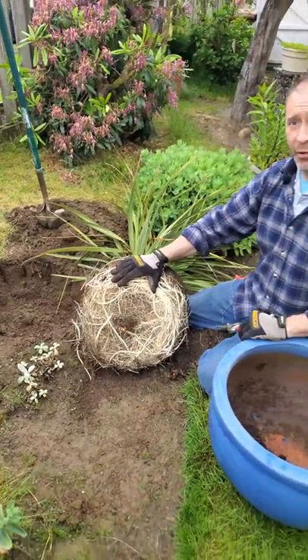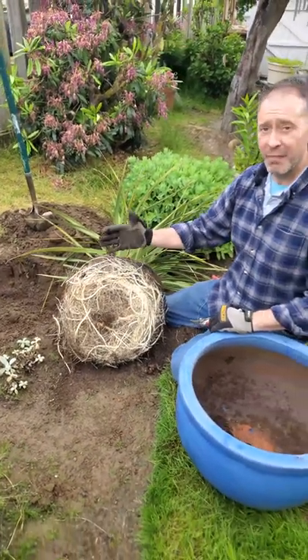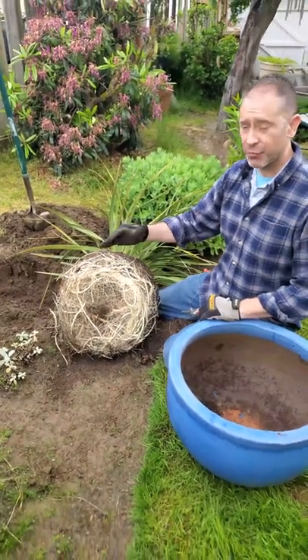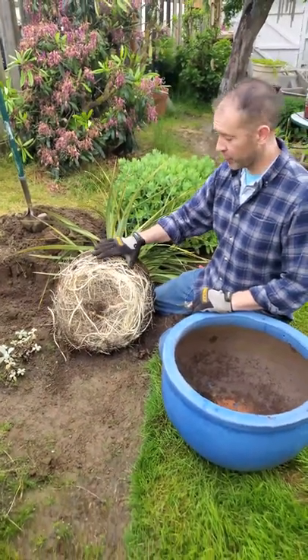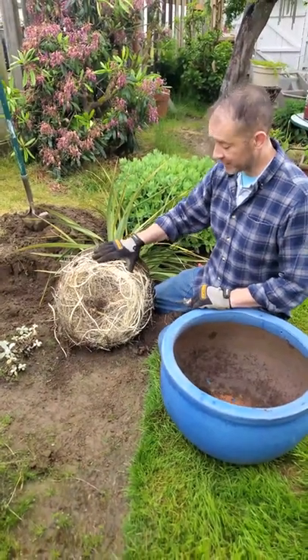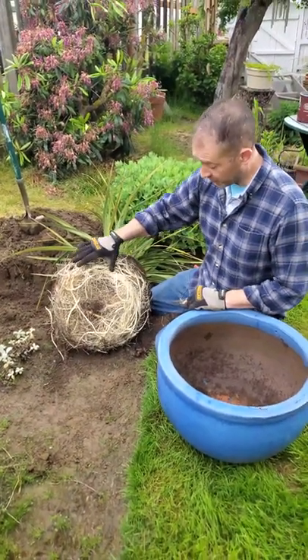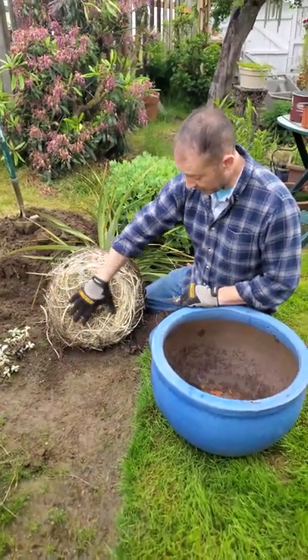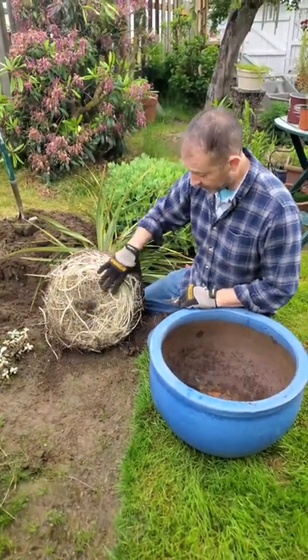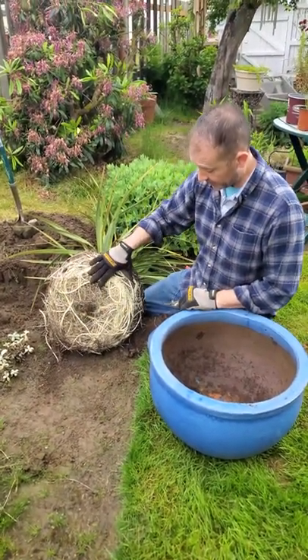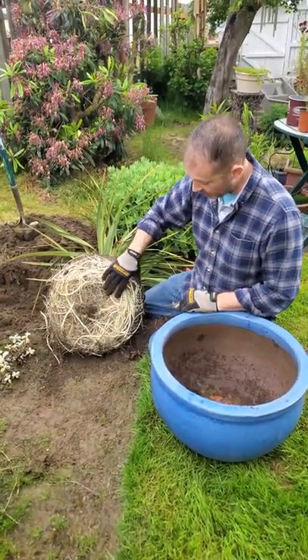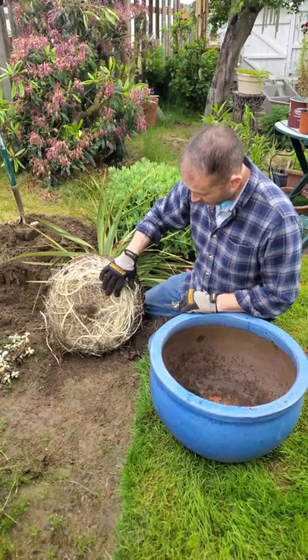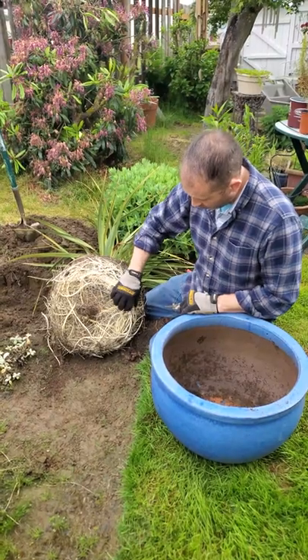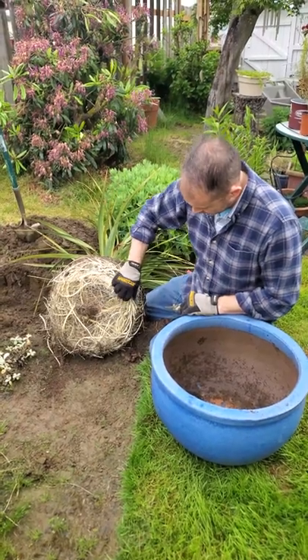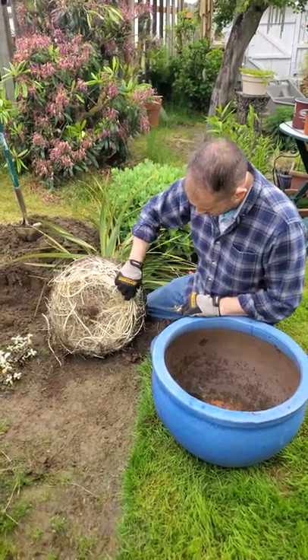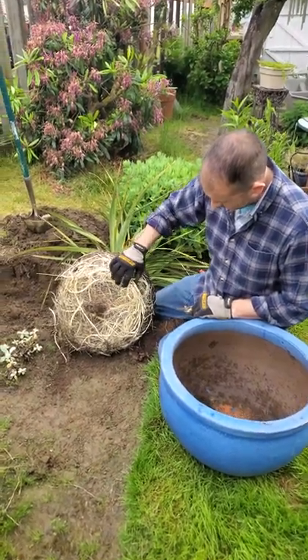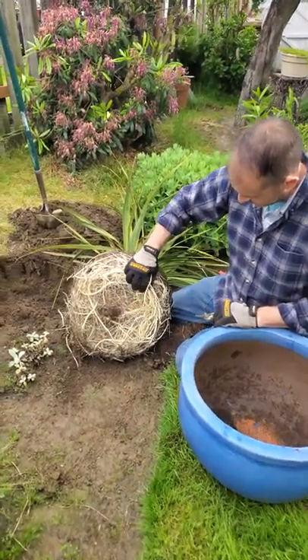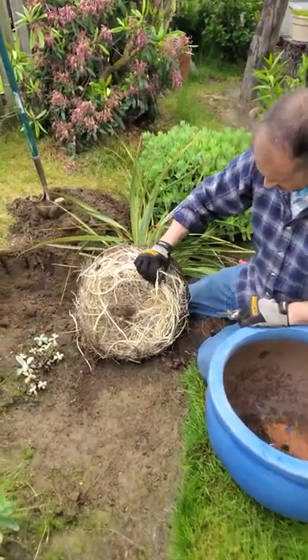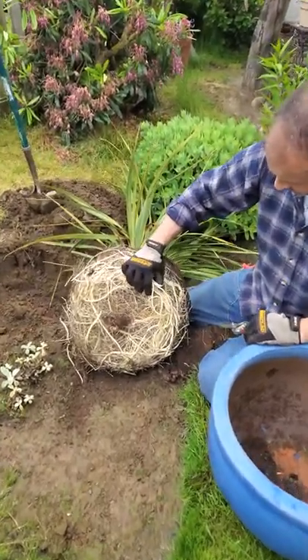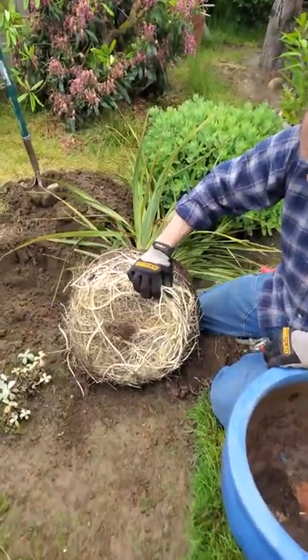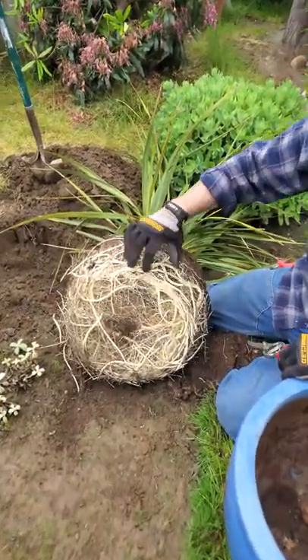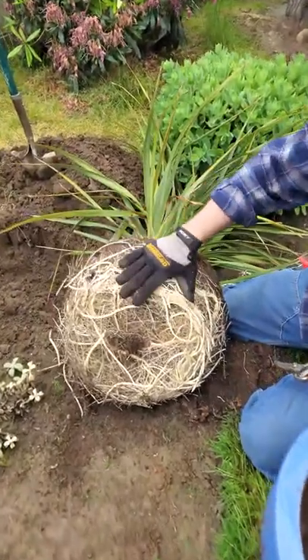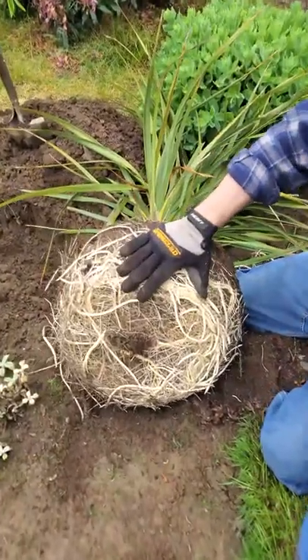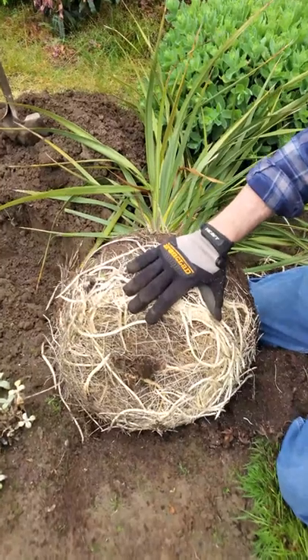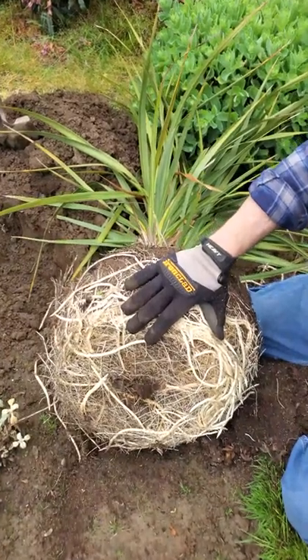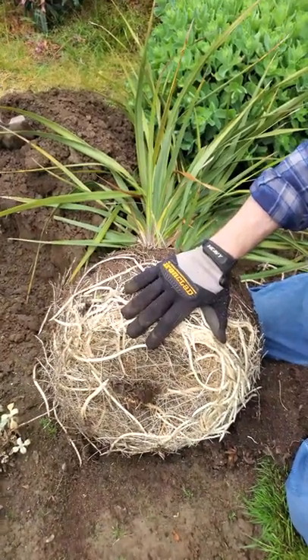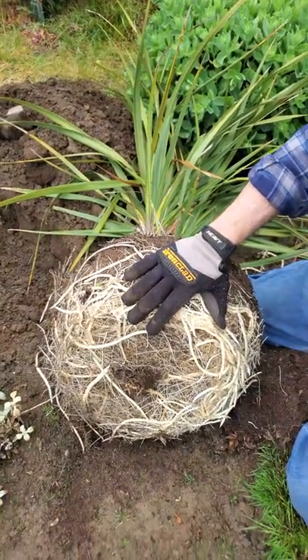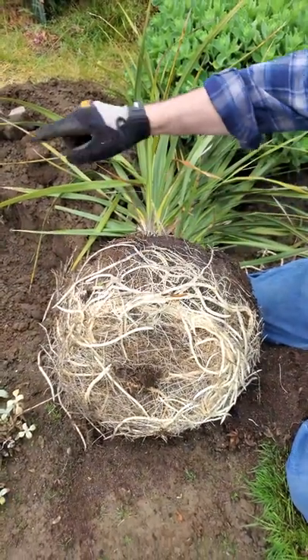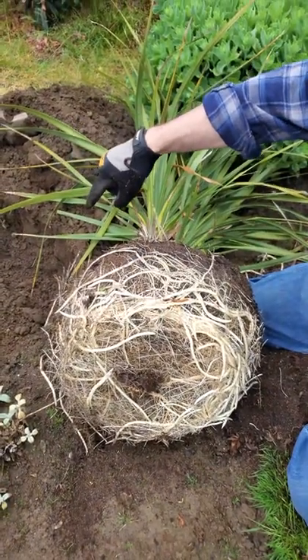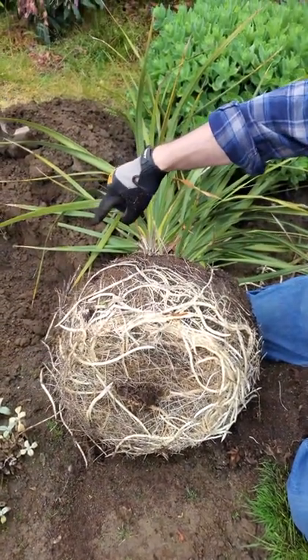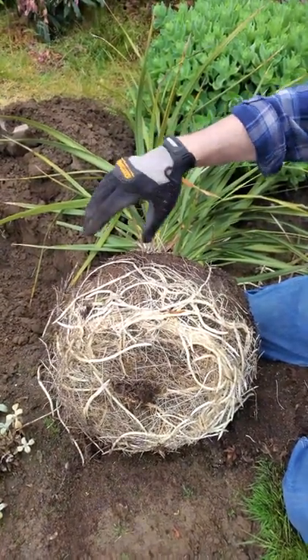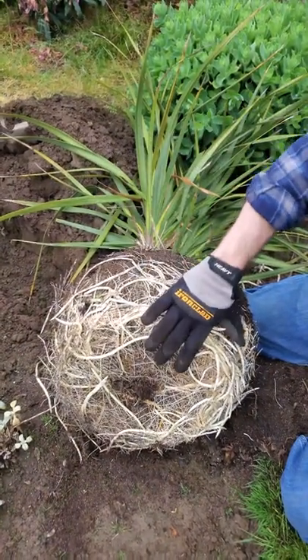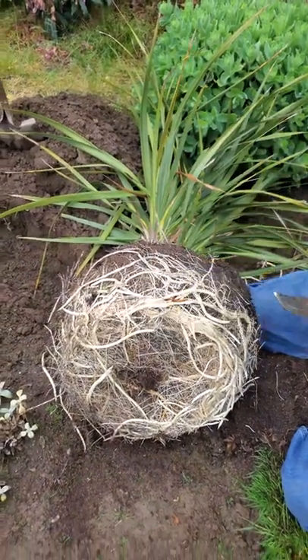Now you might need to root prune plants that look like this coming out of a pot when they're all just root bound and it's just this mass of roots. You don't want to transplant a plant like this in this condition into the landscape. You want to prune these out.